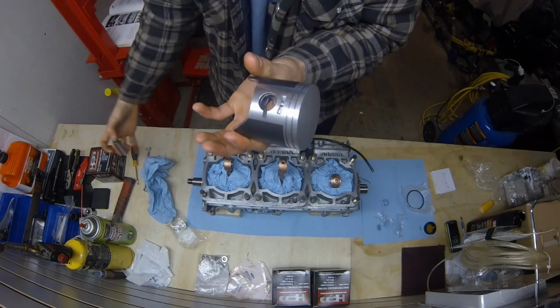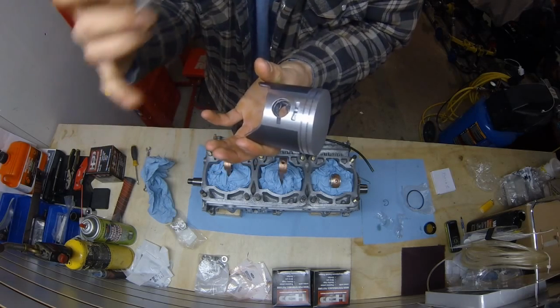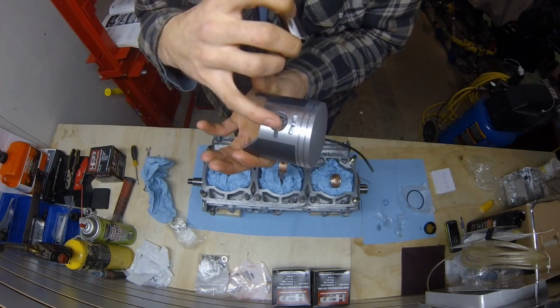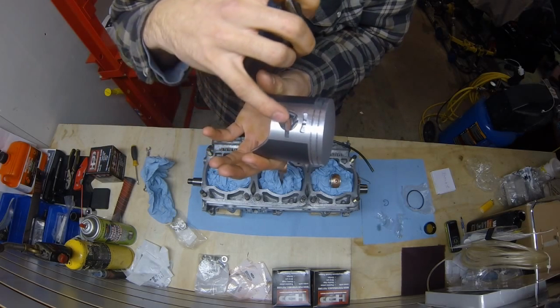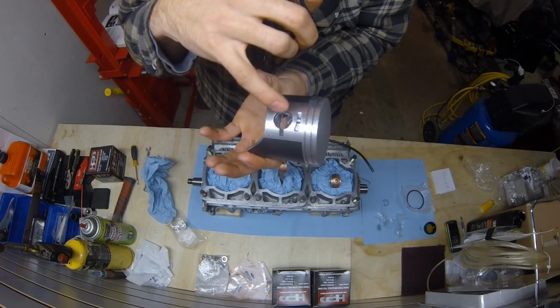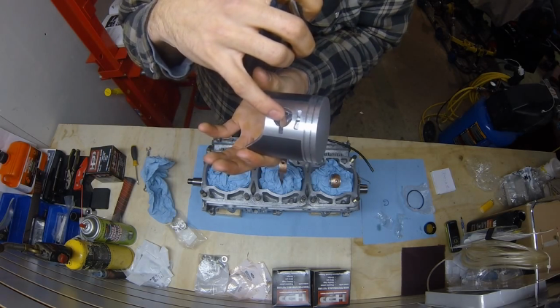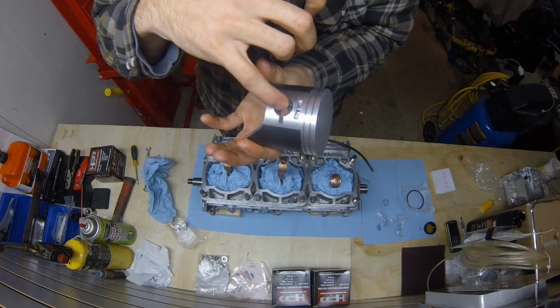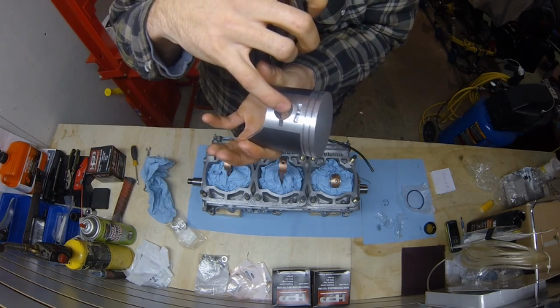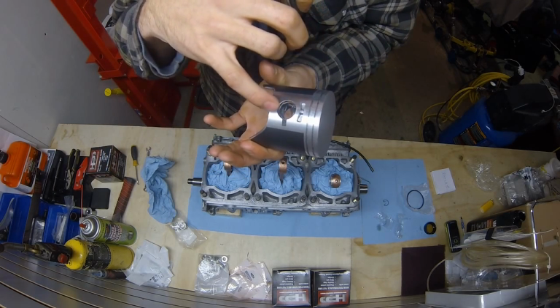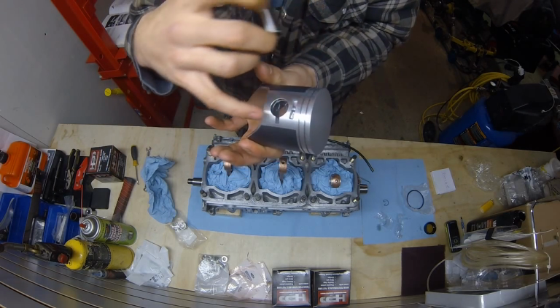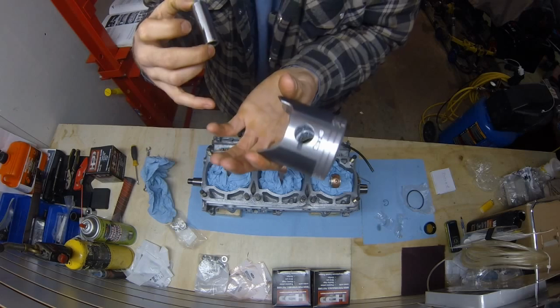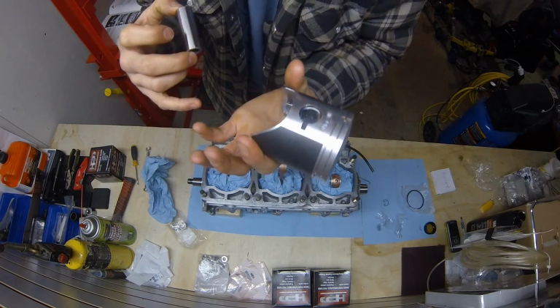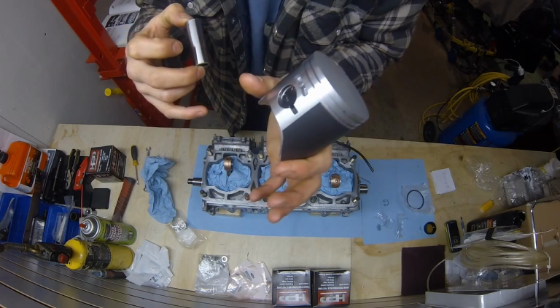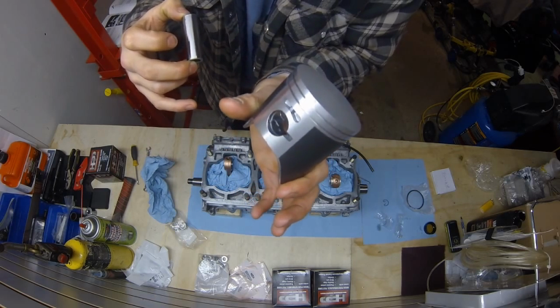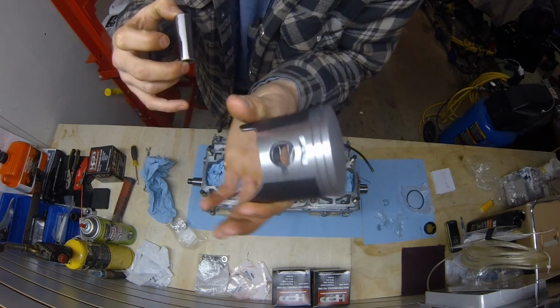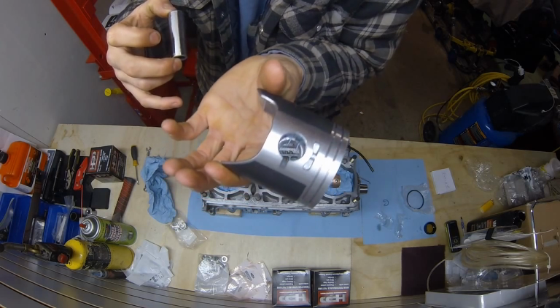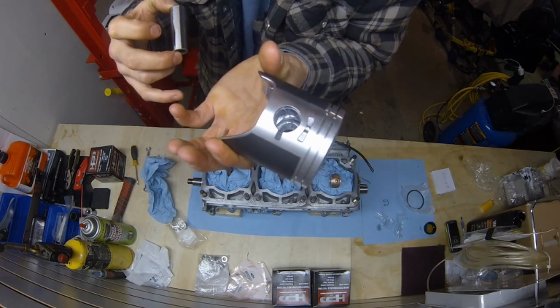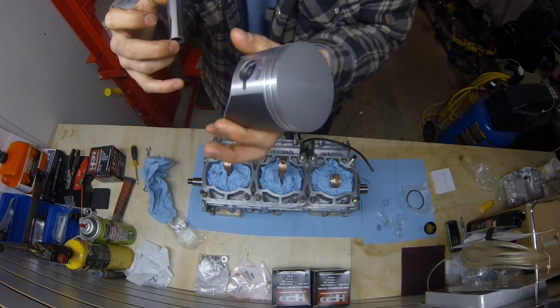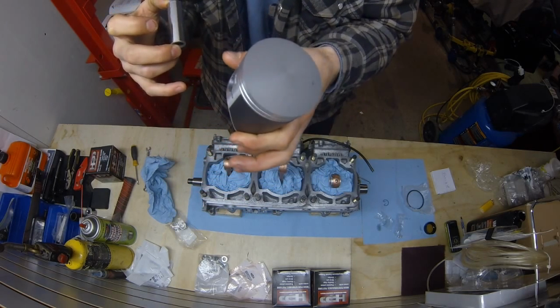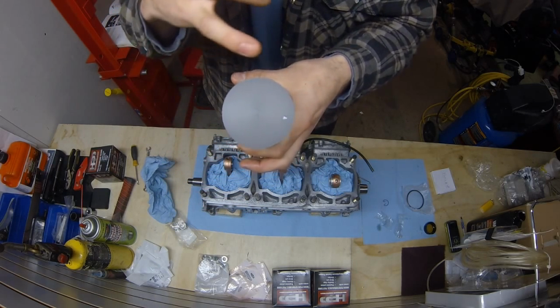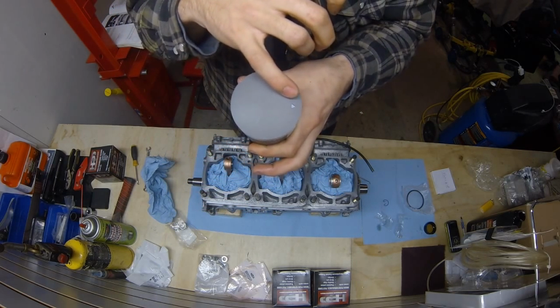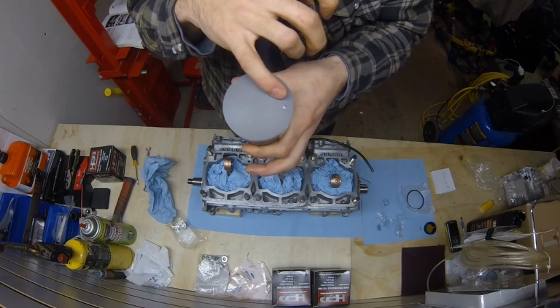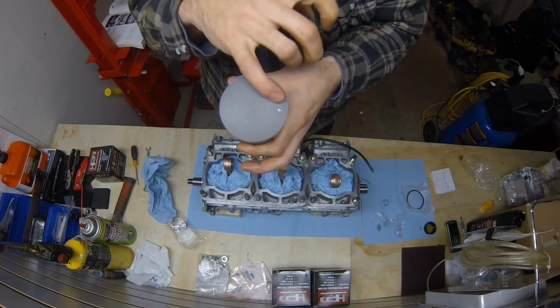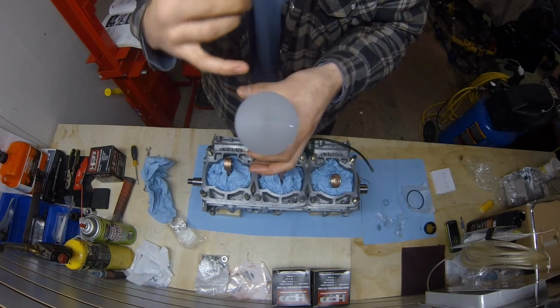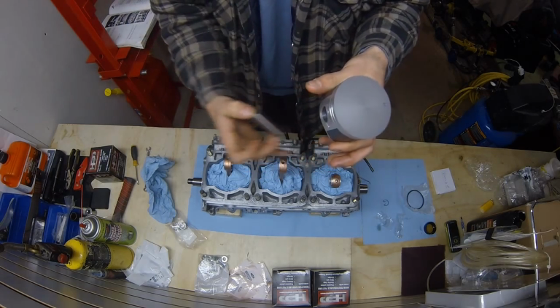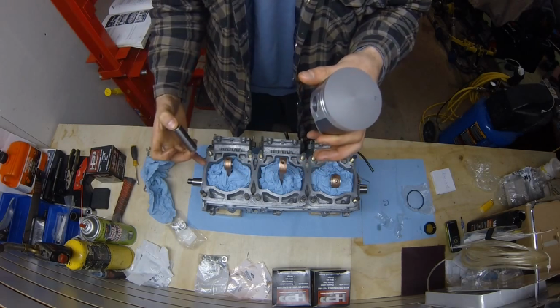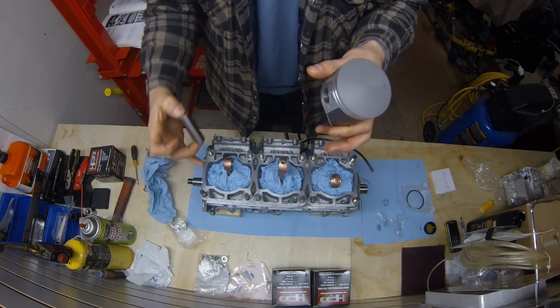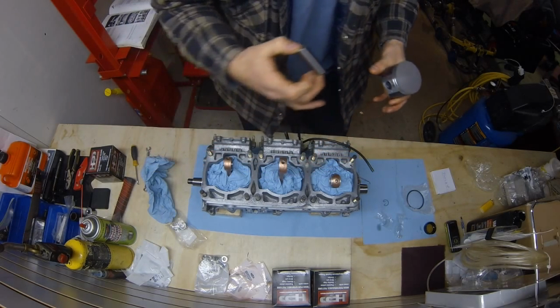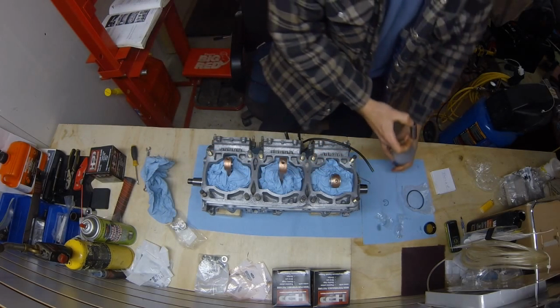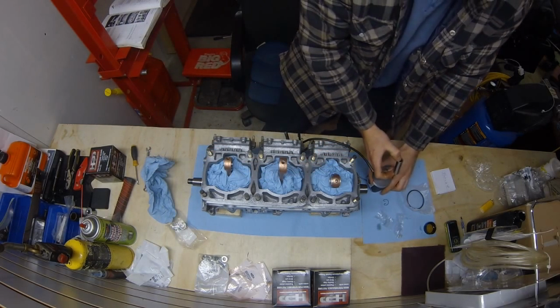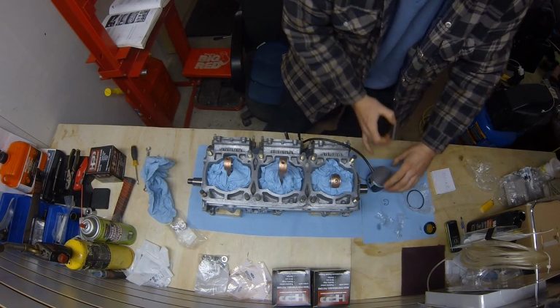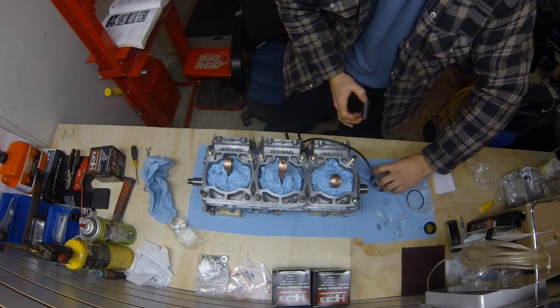Go out and get that little tool I talked about, or whatever you have, and just work it away and try not to gouge at it. I got it in there nice and clean — no nicks or anything. Now when you go to put it in, remember the arrow is pointing towards mag on this motor, and we're going to install that.